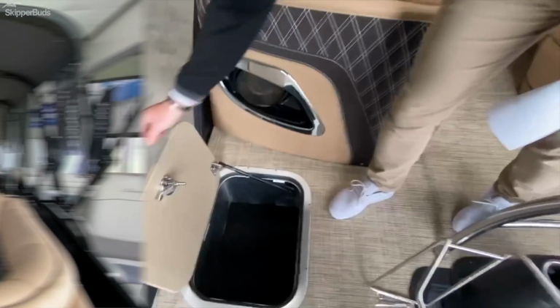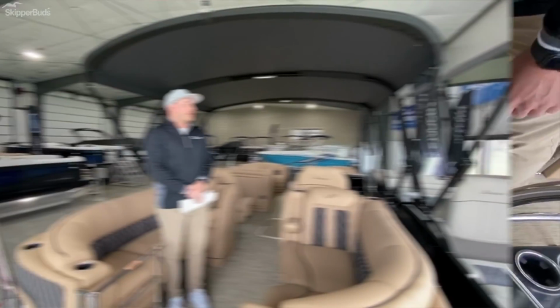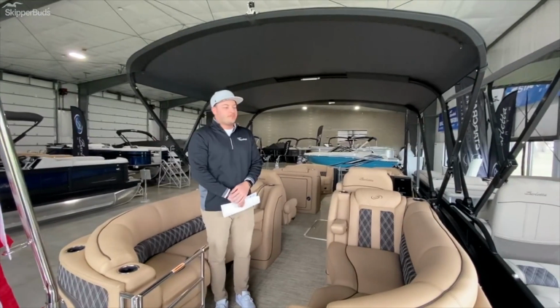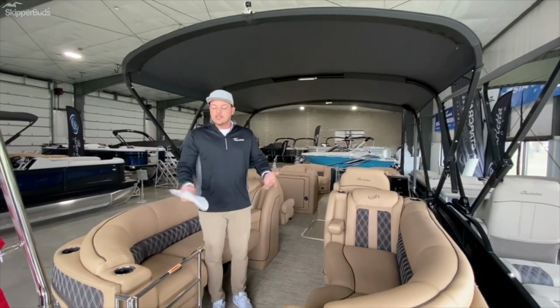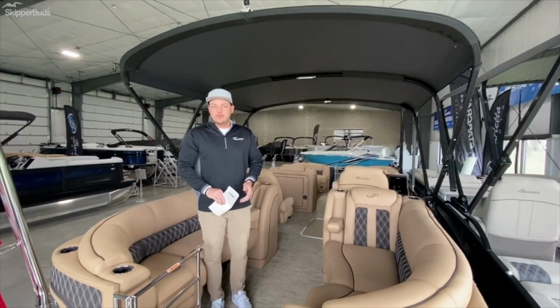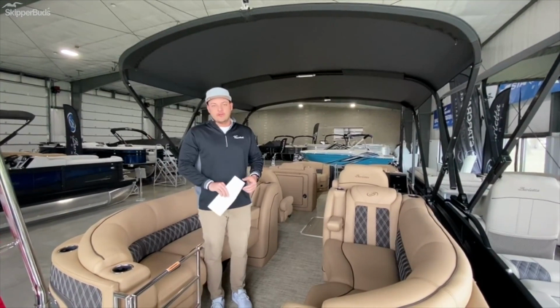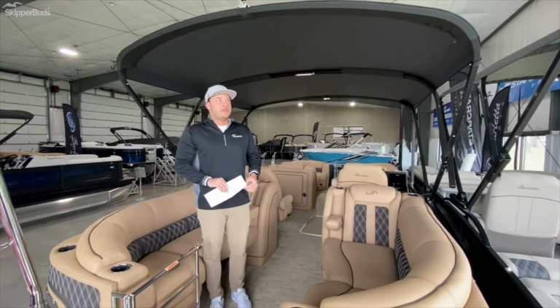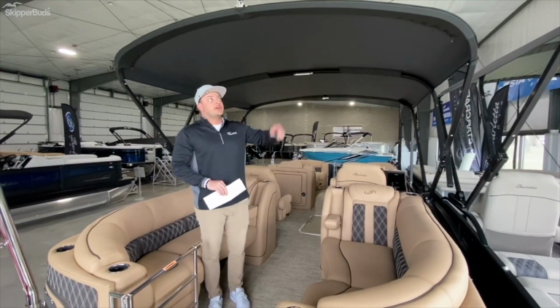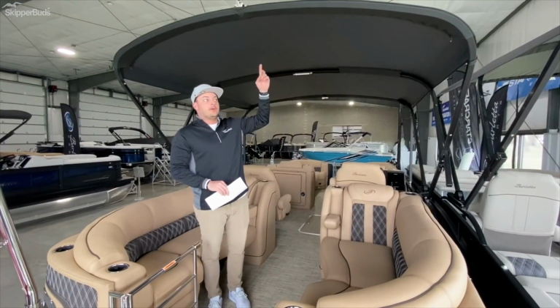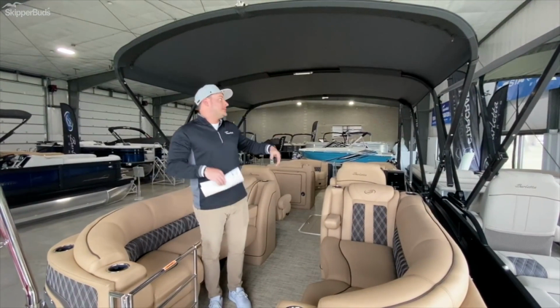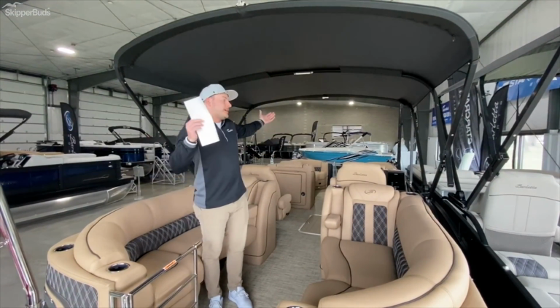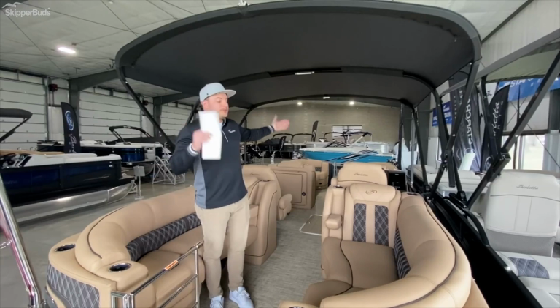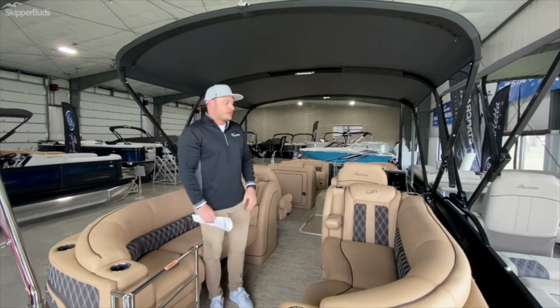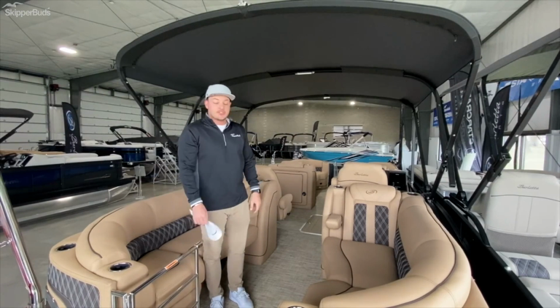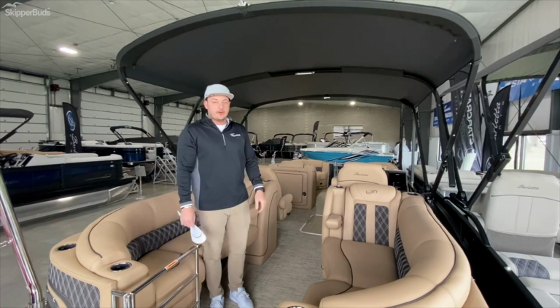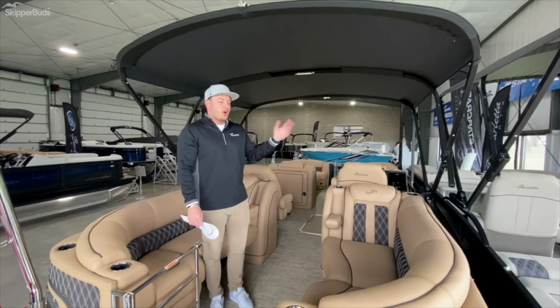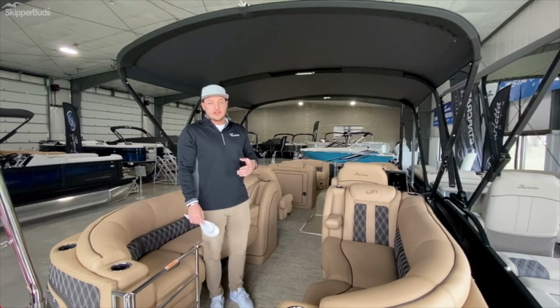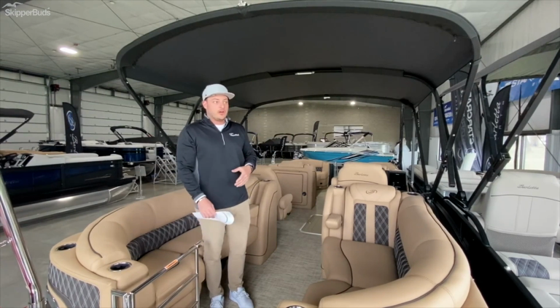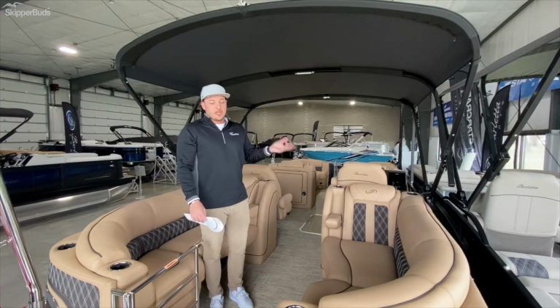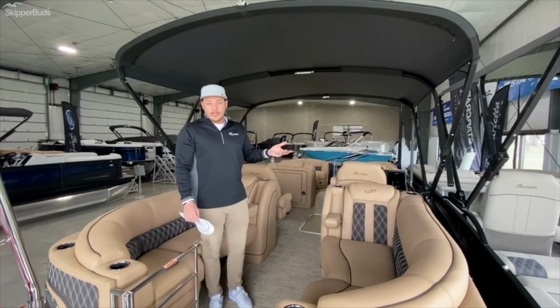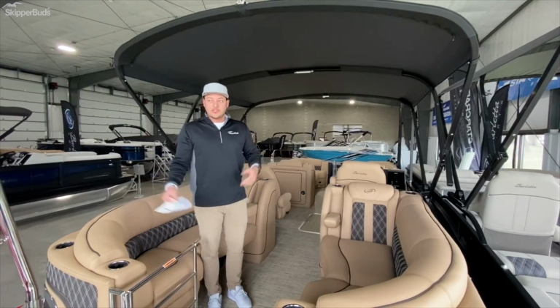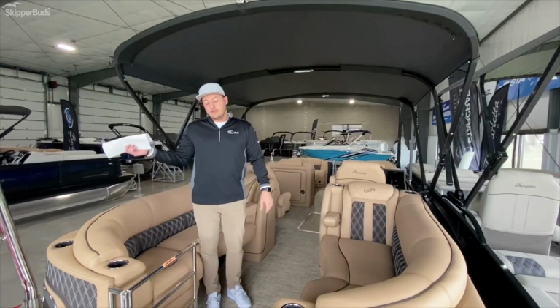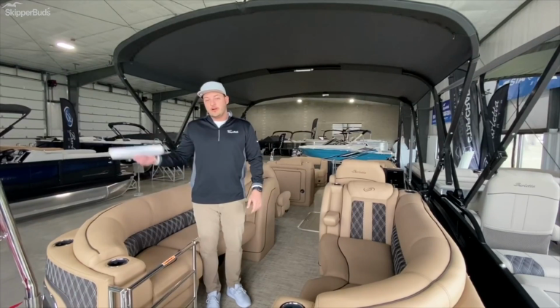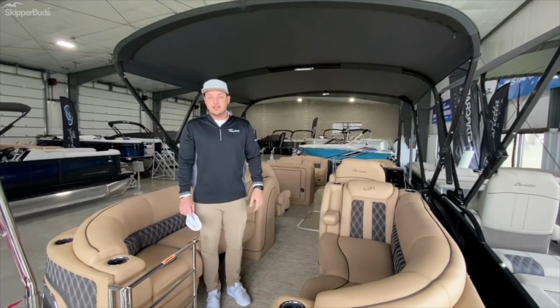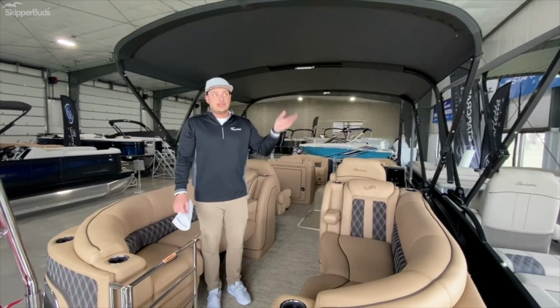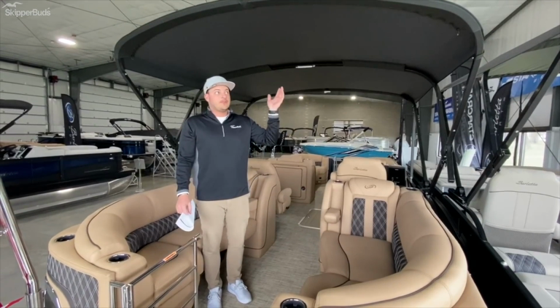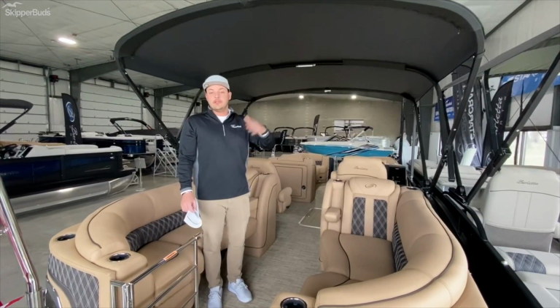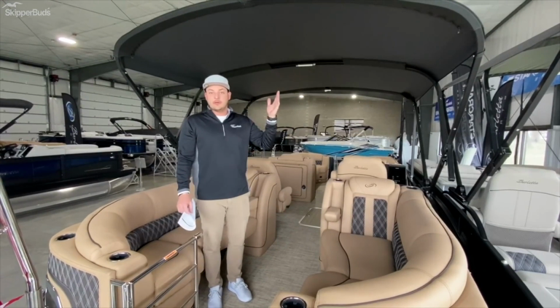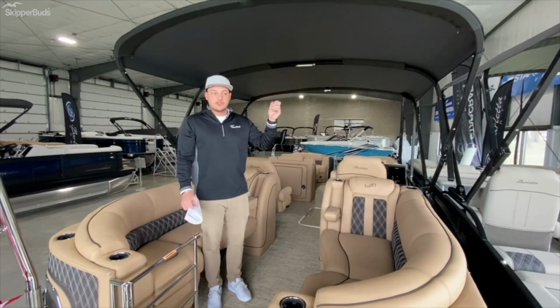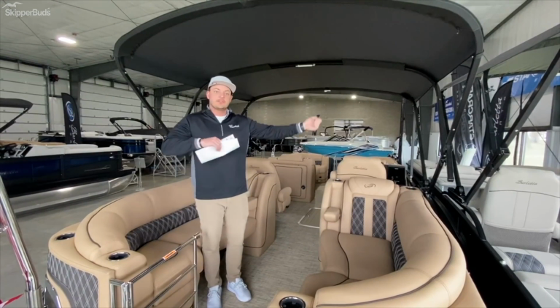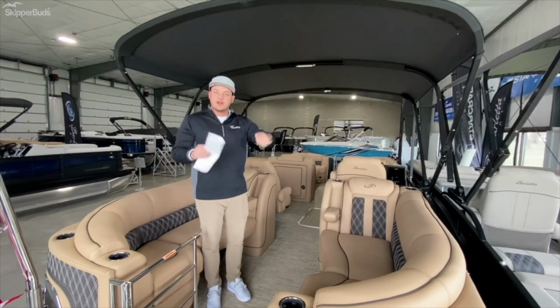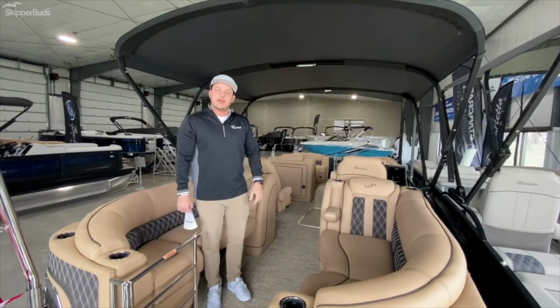One last feature you get with pretty much any boat in their lineup is the Power Bimini. It's 10 feet of sun coverage and all electric, so if you're coming up on any kind of bridges like we are here on the chain, it's very convenient to hit a switch instead of trying to break it all down by hand.